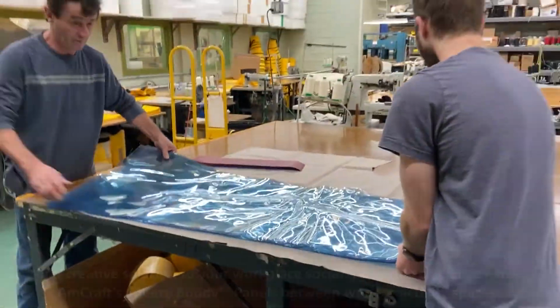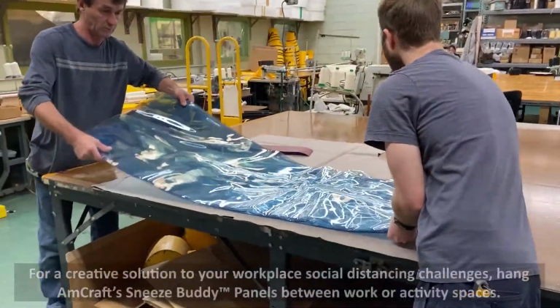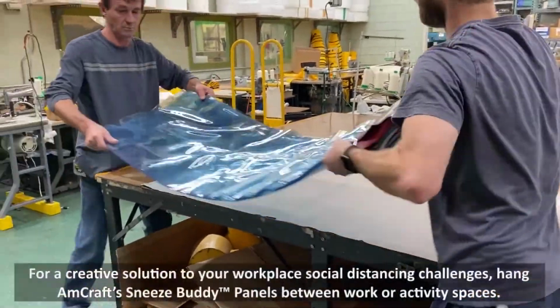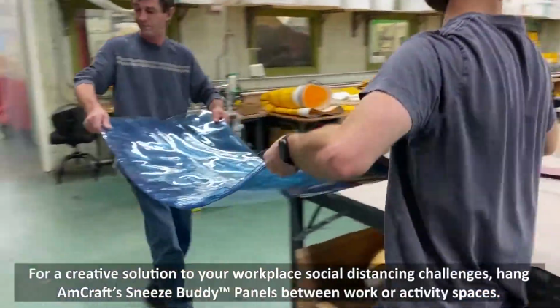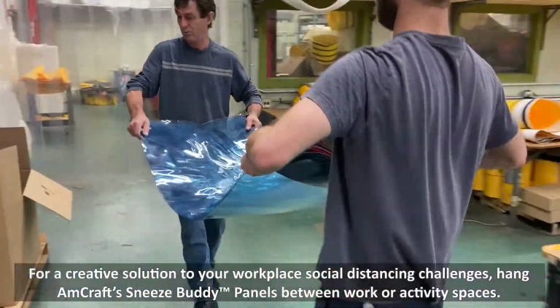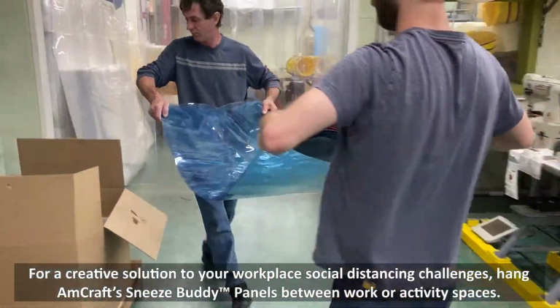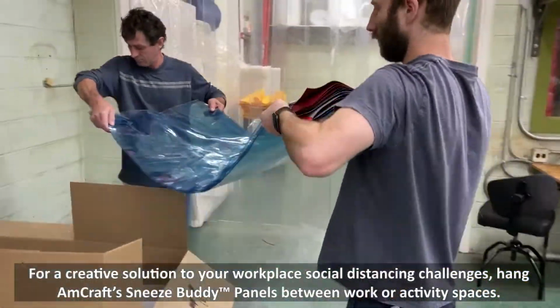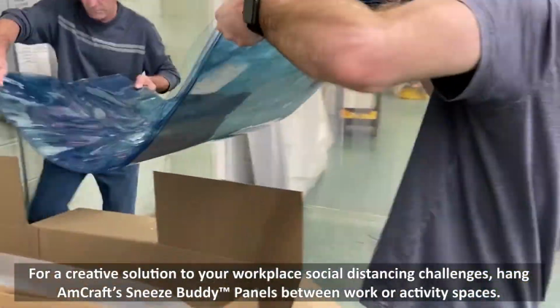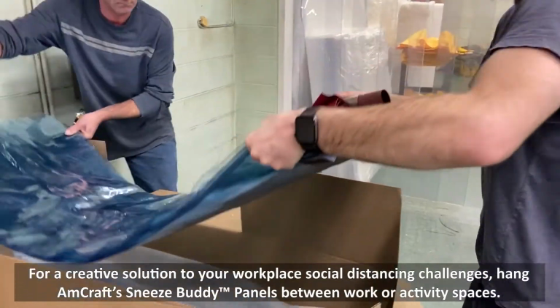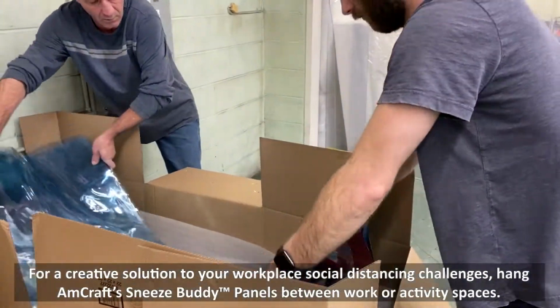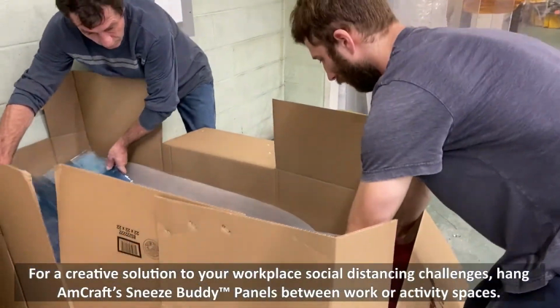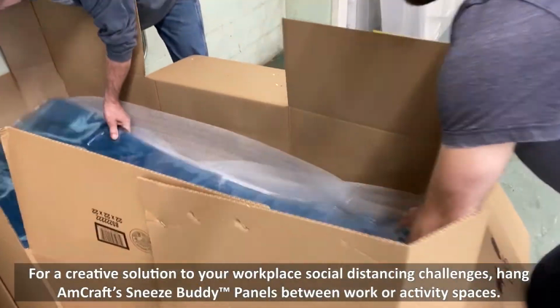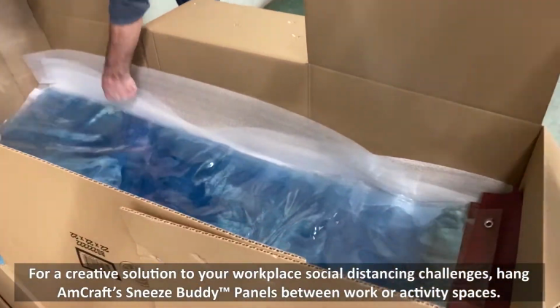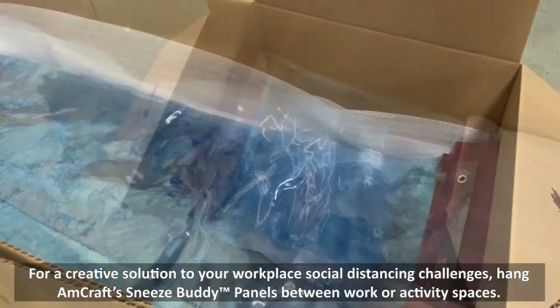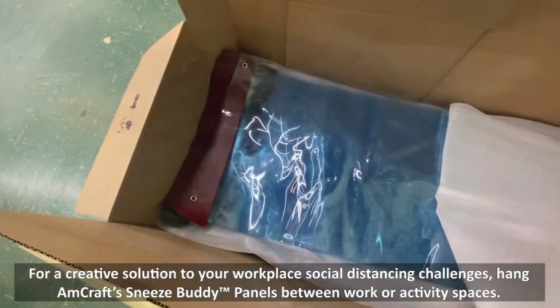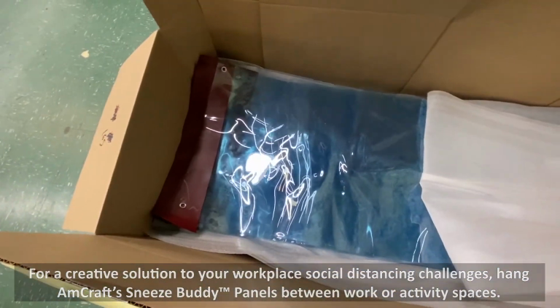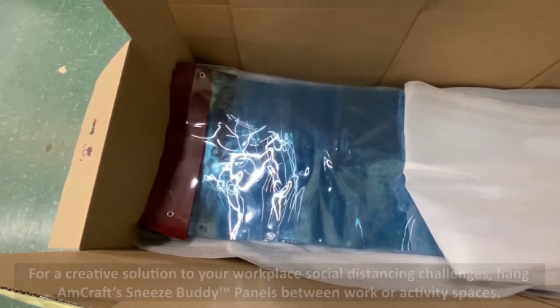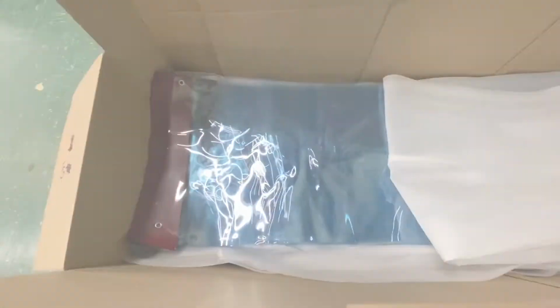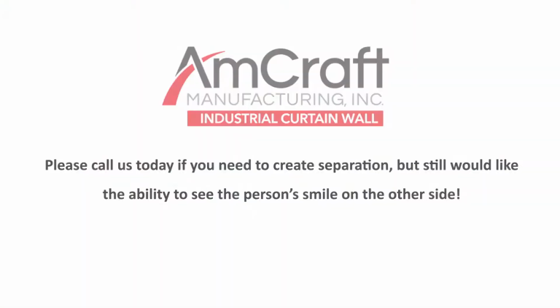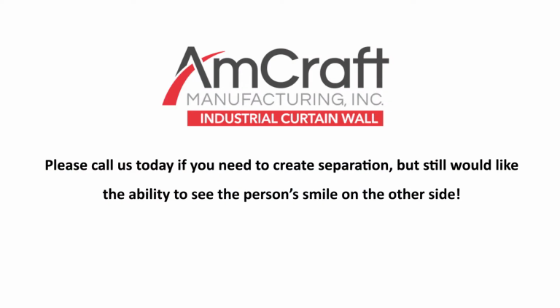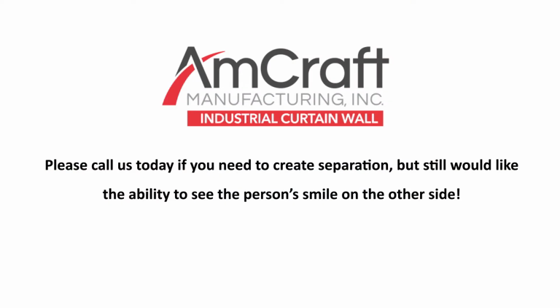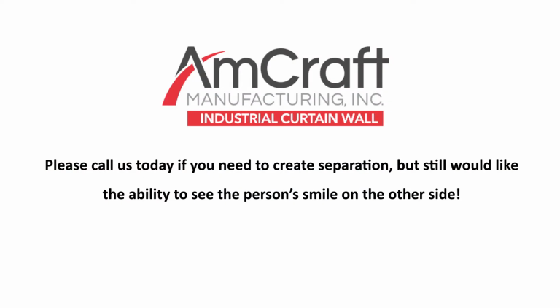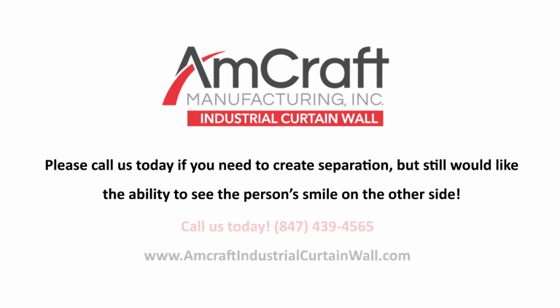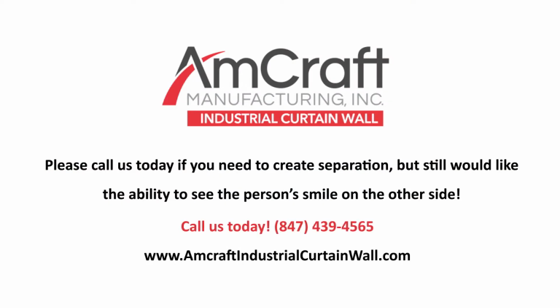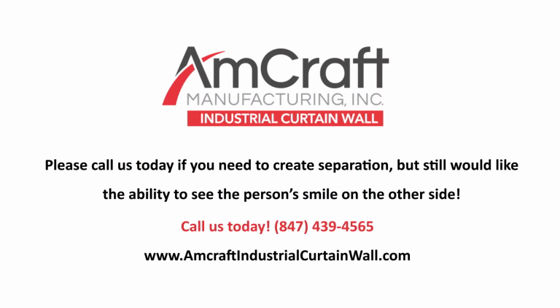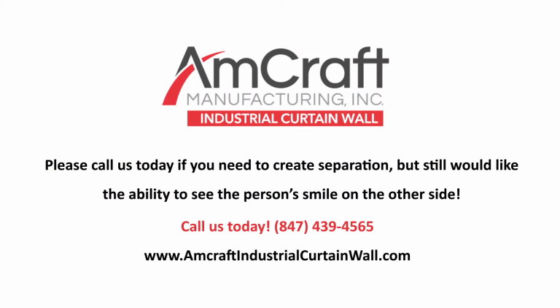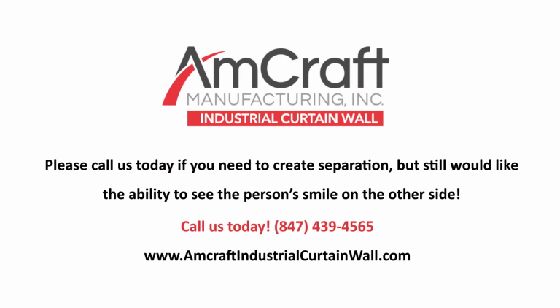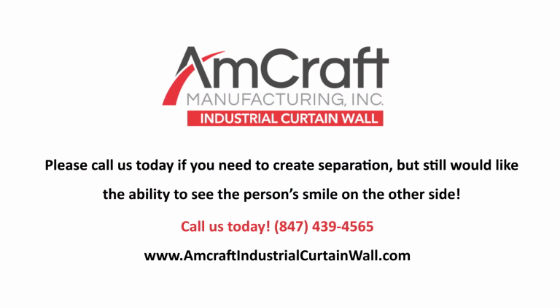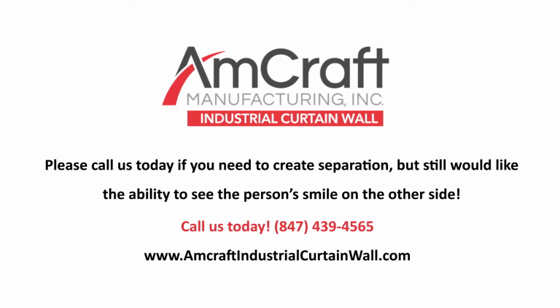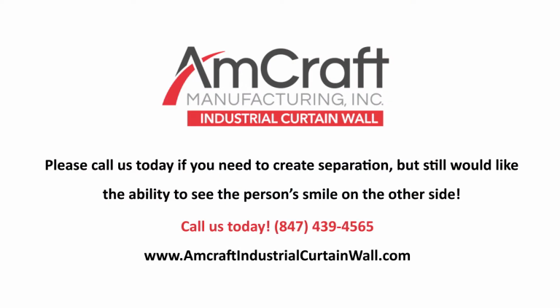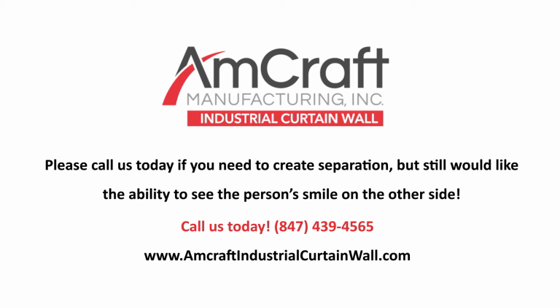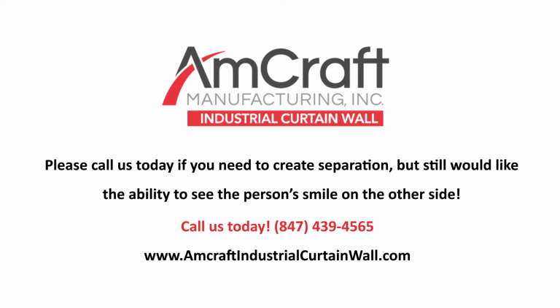For a creative solution to your workplace social distancing challenges, hang Amcraft Sneeze Buddy Panels between work or activity spaces. Please call us today if you need to create separation but still would like the ability to see the person smile on the other side.